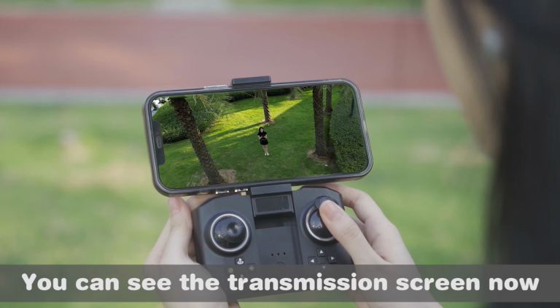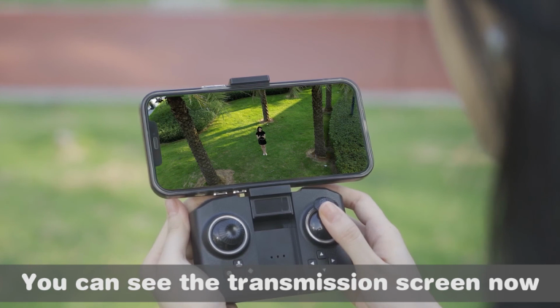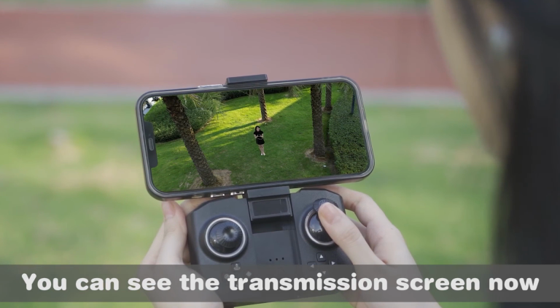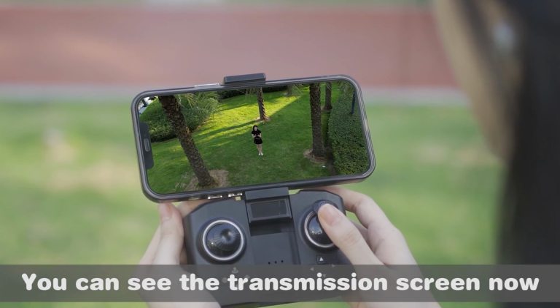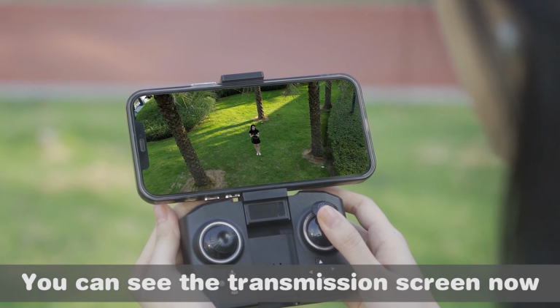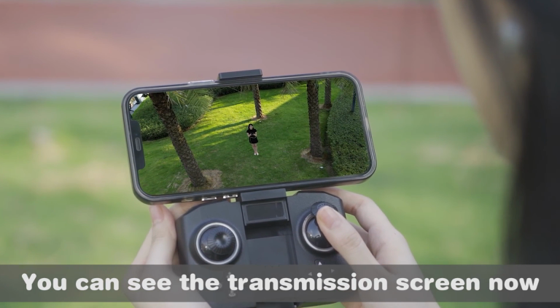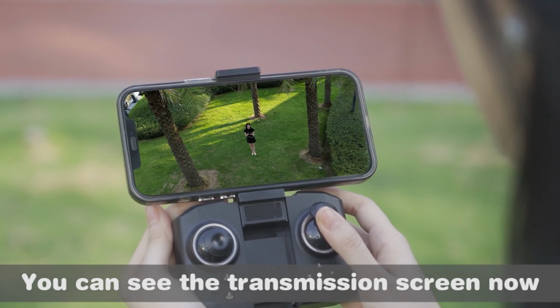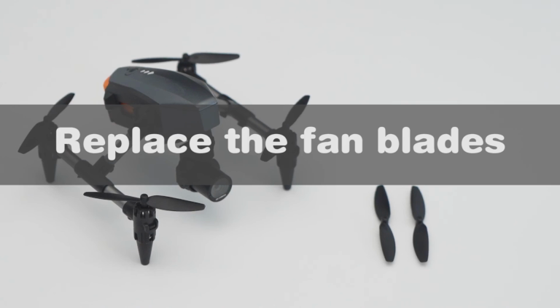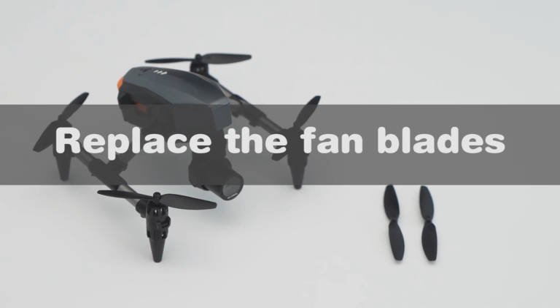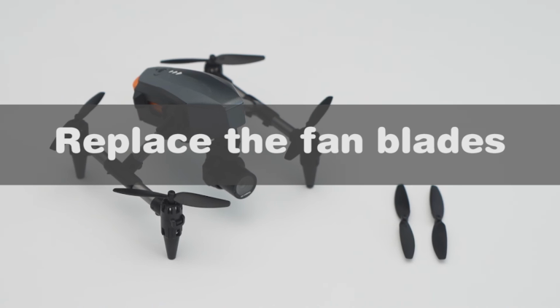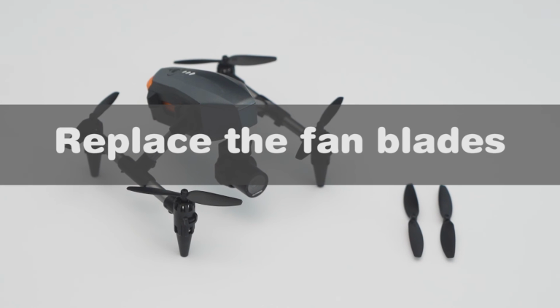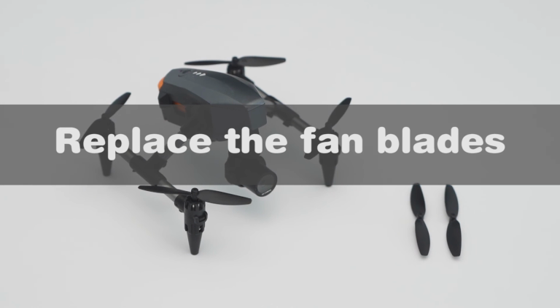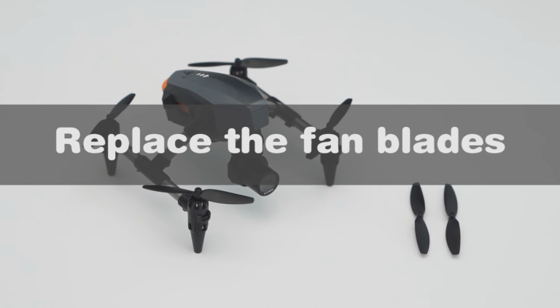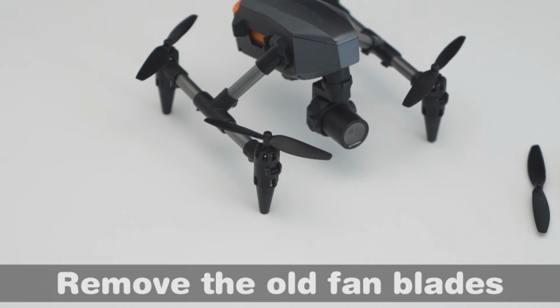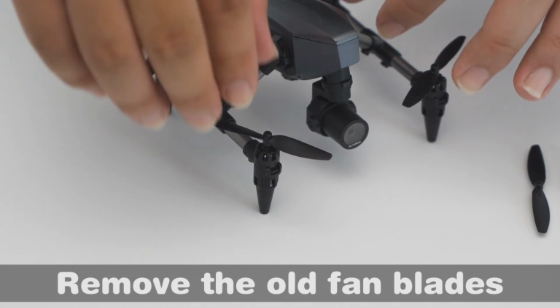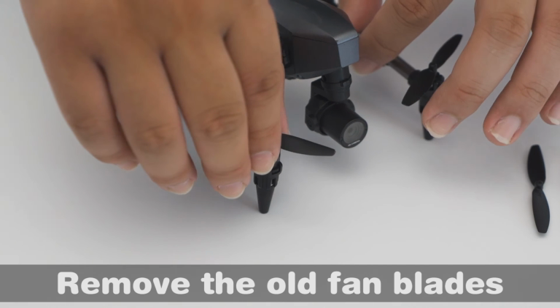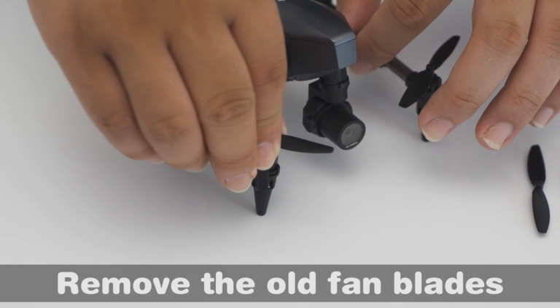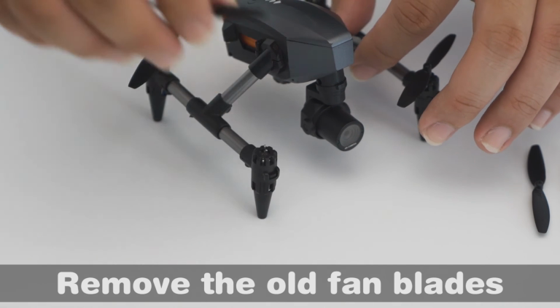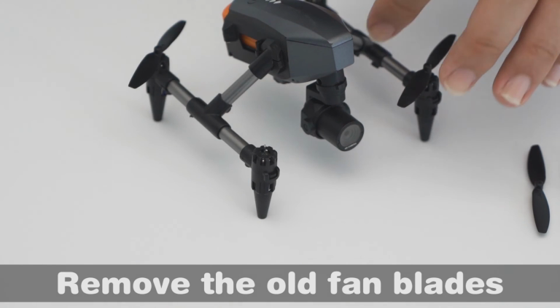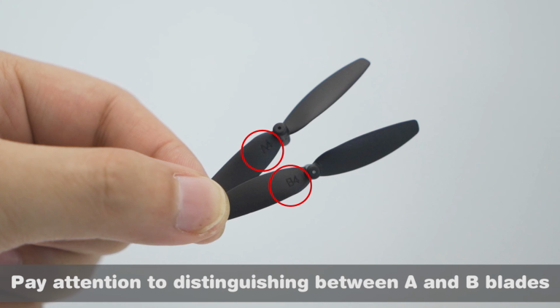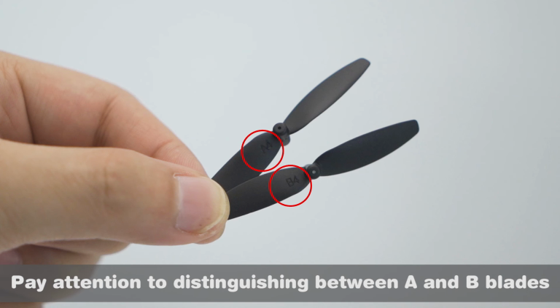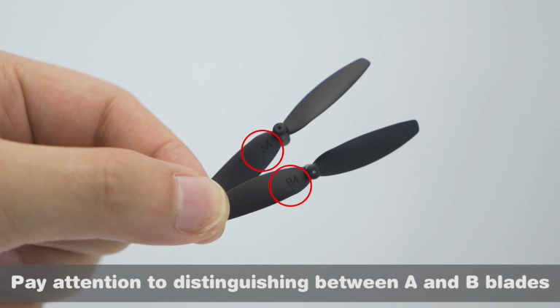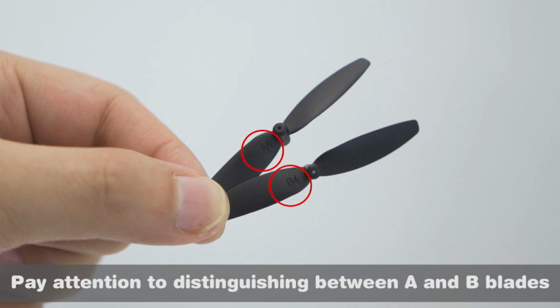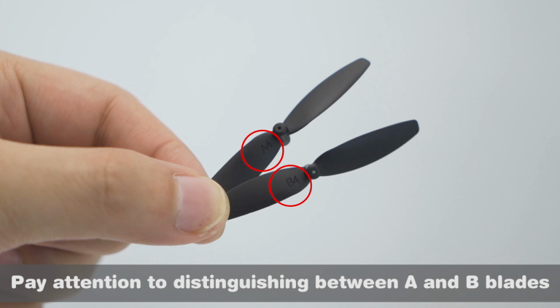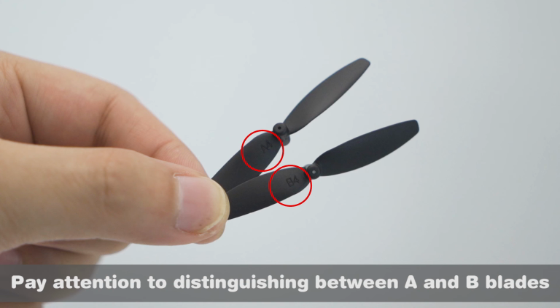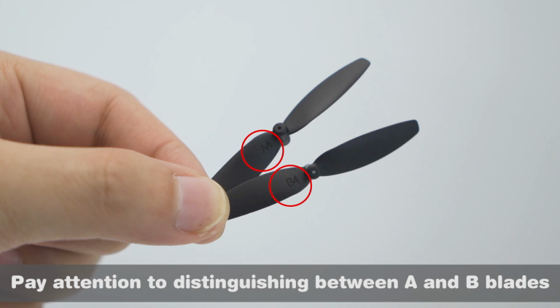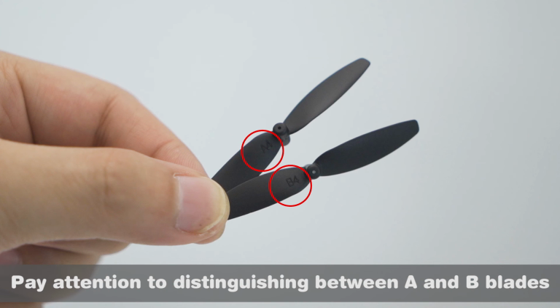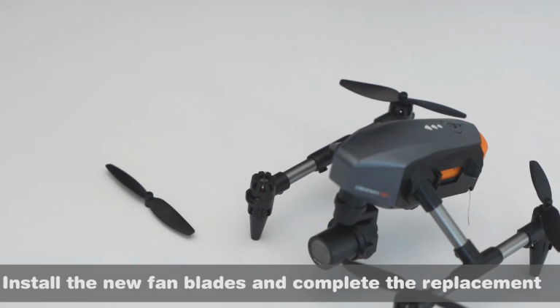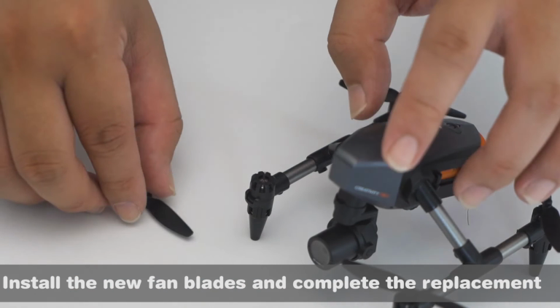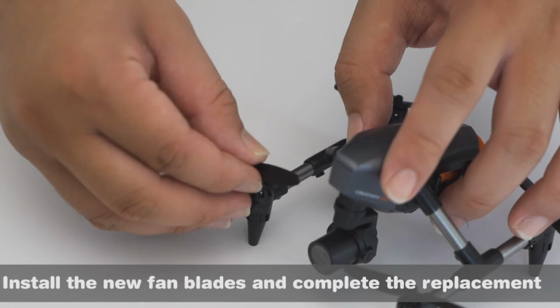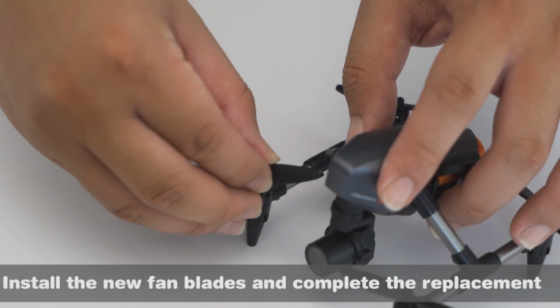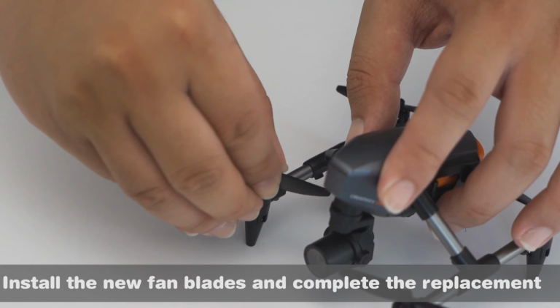You can now see the live transmission screen on the app. To replace the fan blades, remove the old blades, paying attention to distinguishing between A and B blades, then install the new fan blades to complete the replacement.